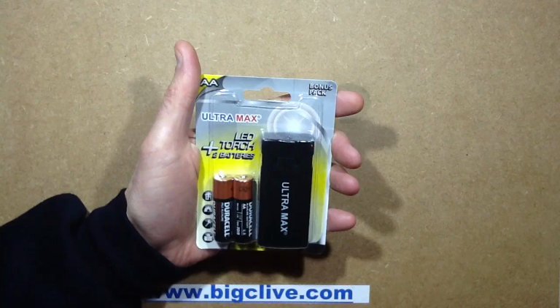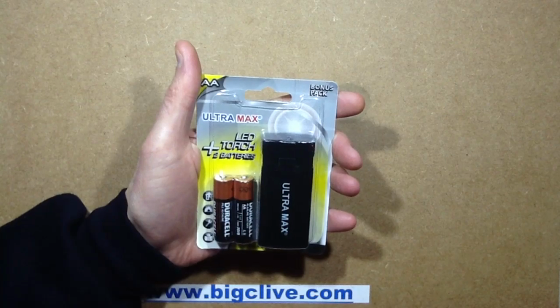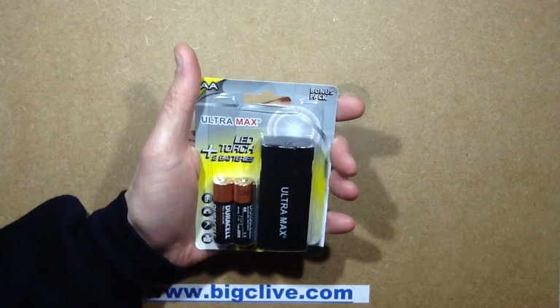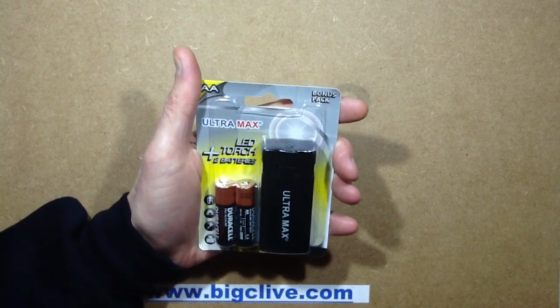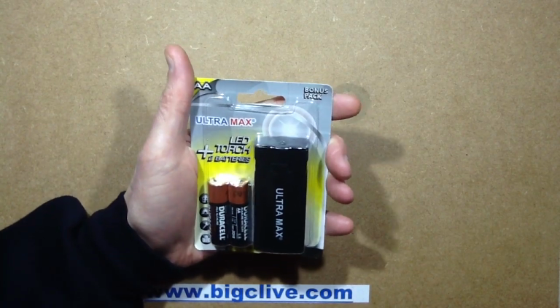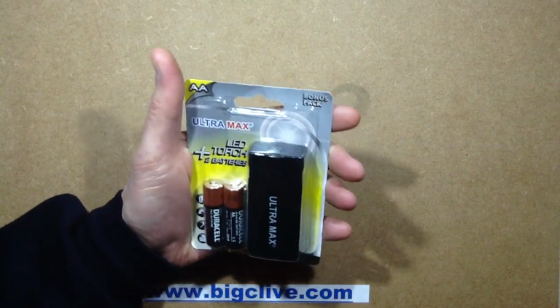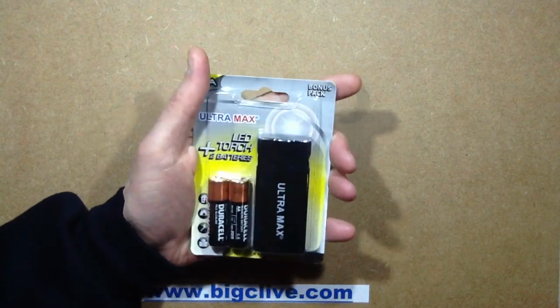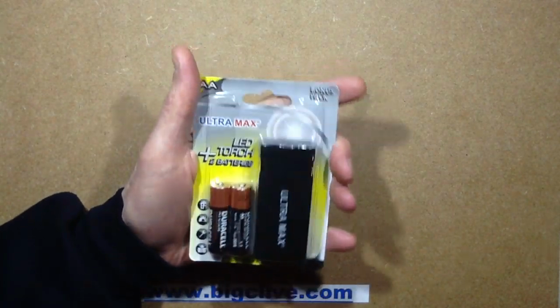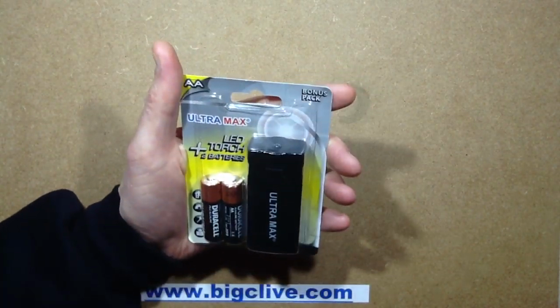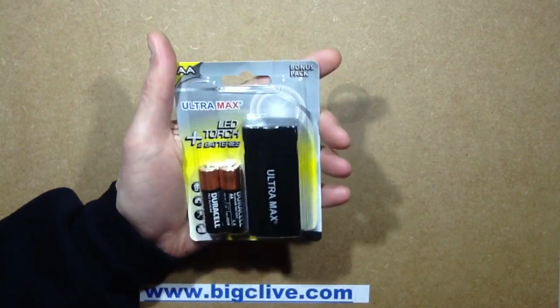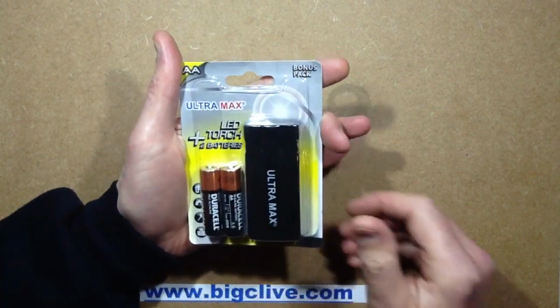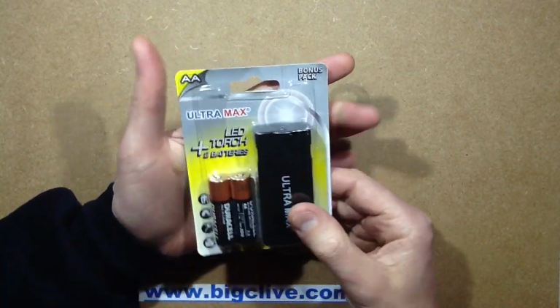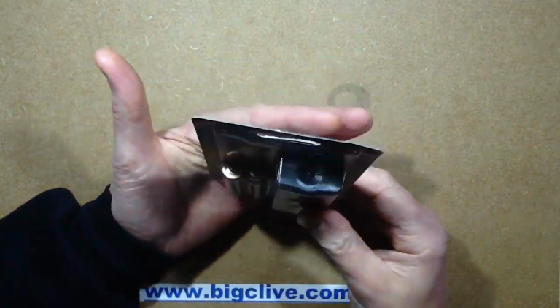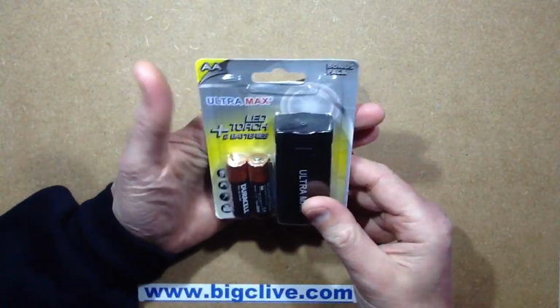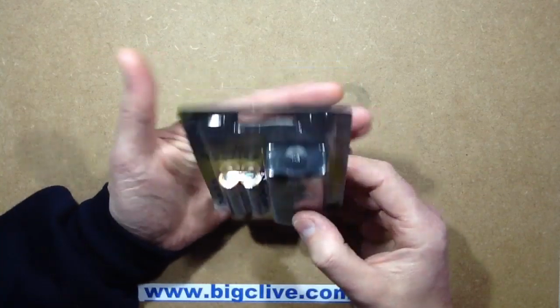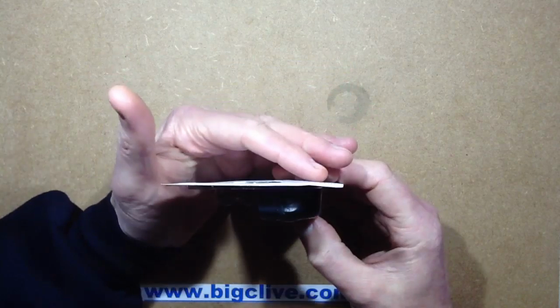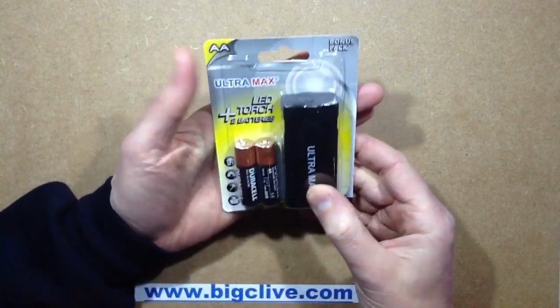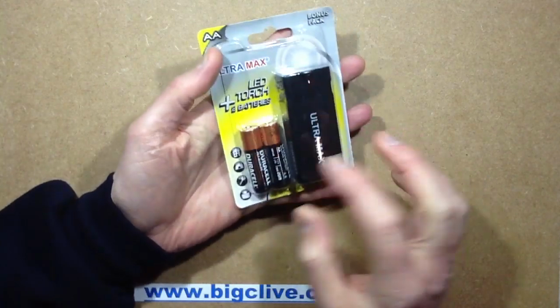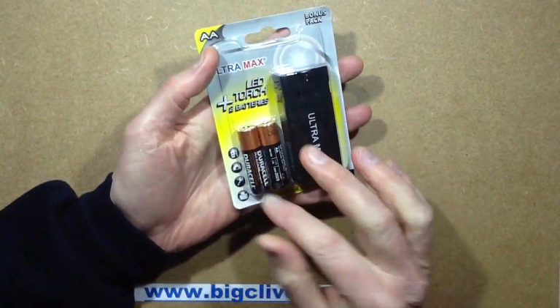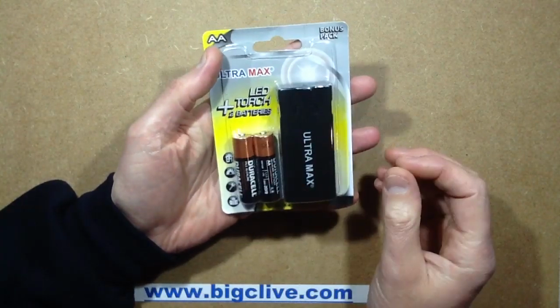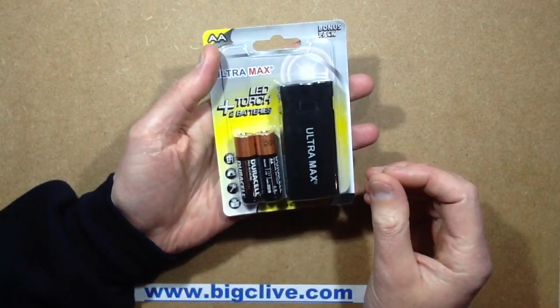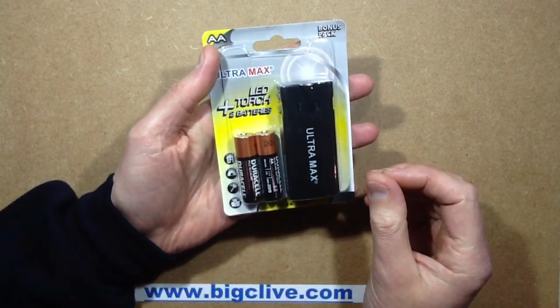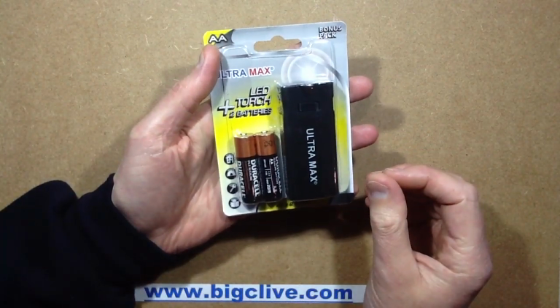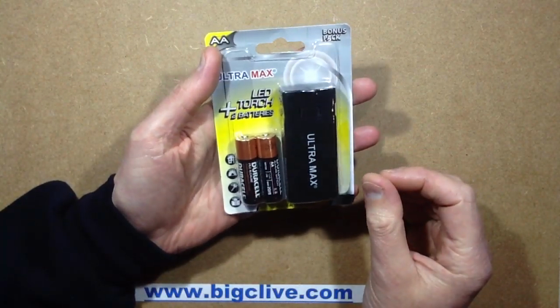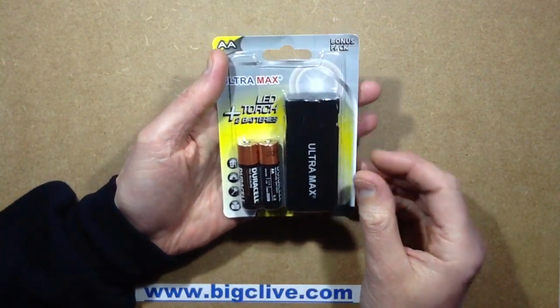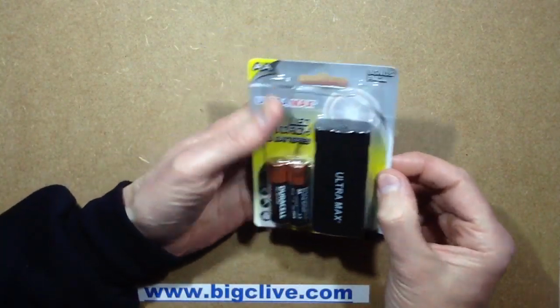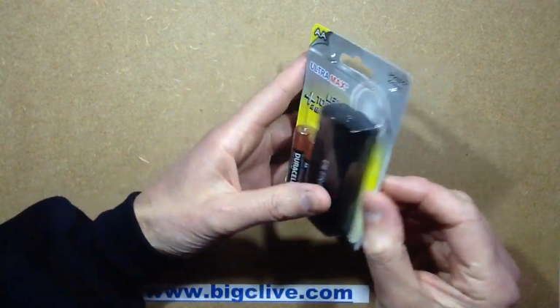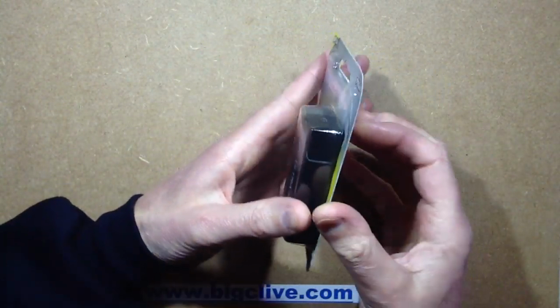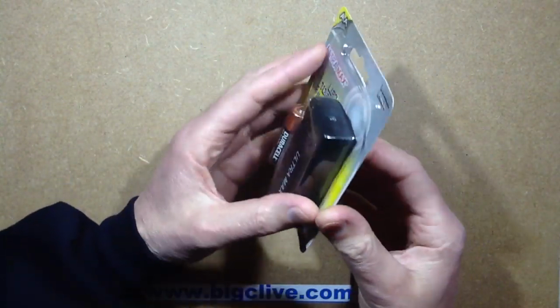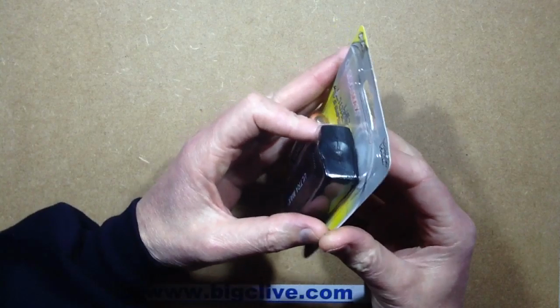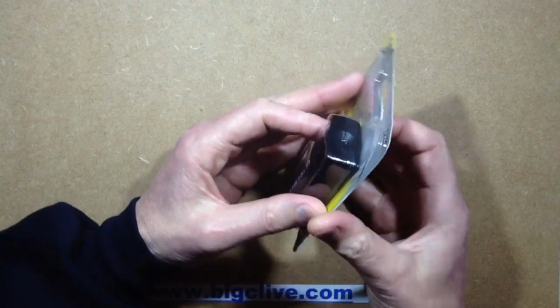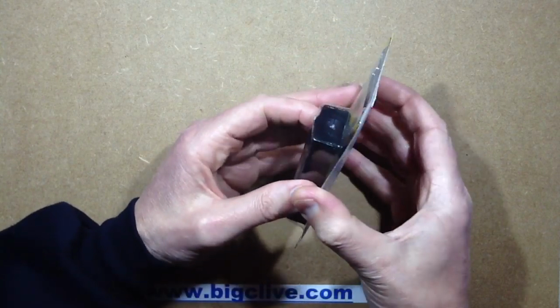I made my weekly visit to Poundland today, and one of the things I bought was this LED torch with a couple of Duracell batteries supplied. I thought, let's buy one and just see what the construction's like.